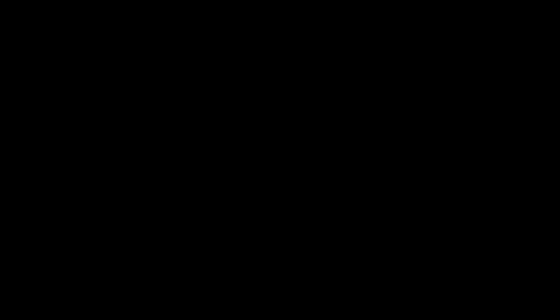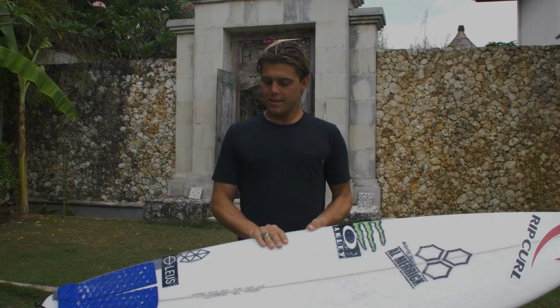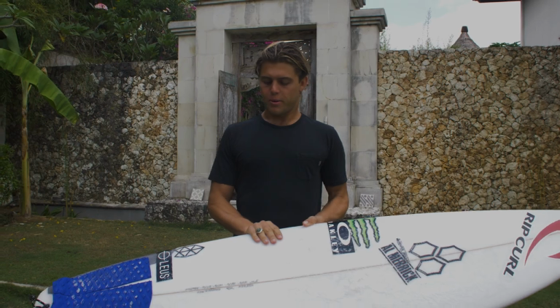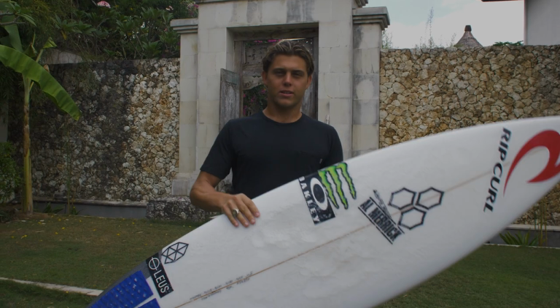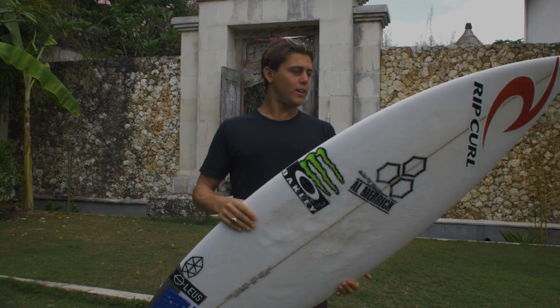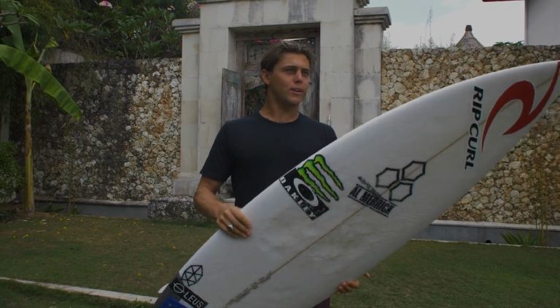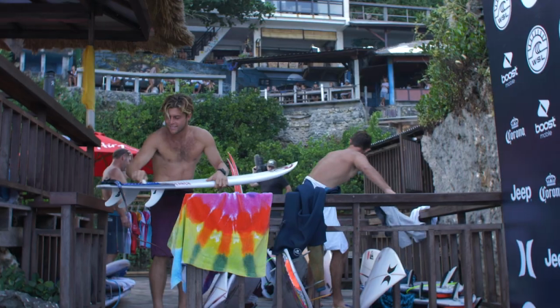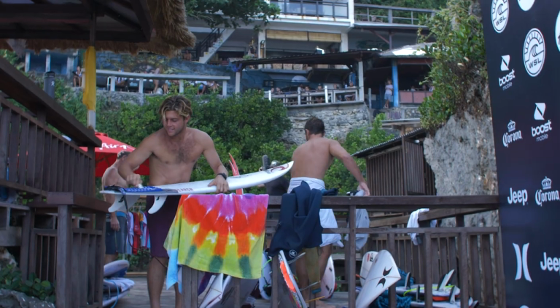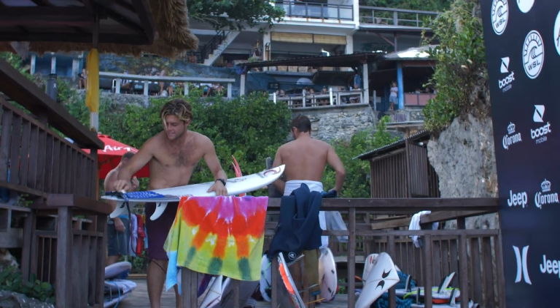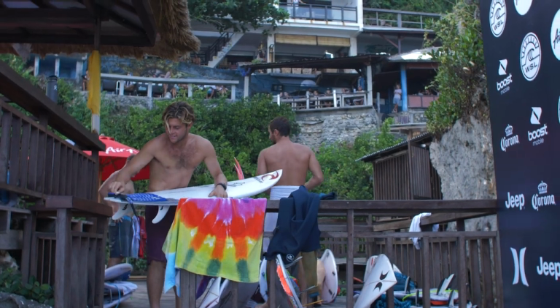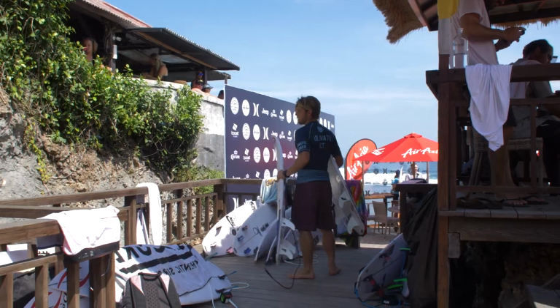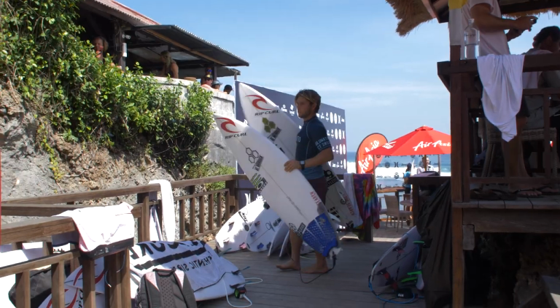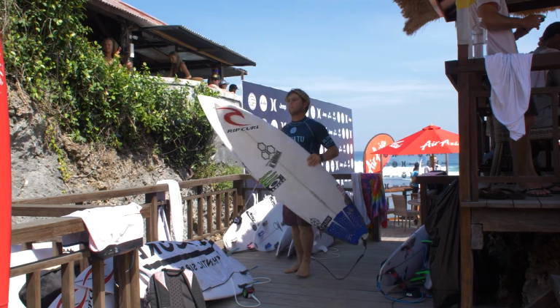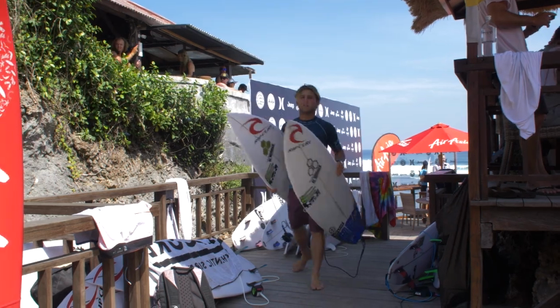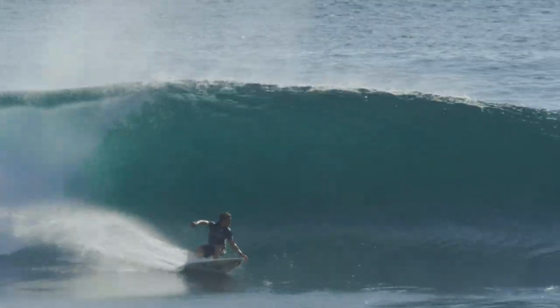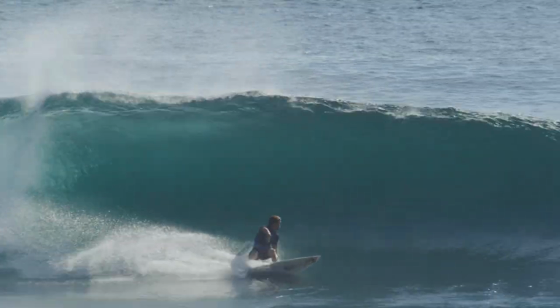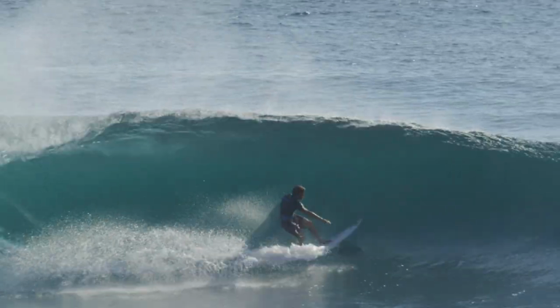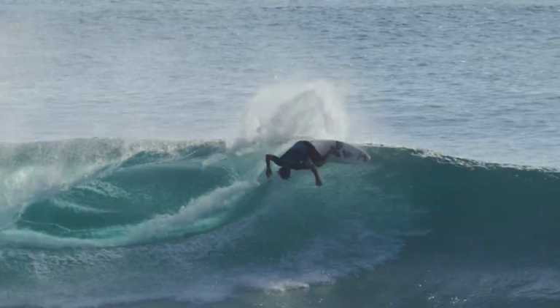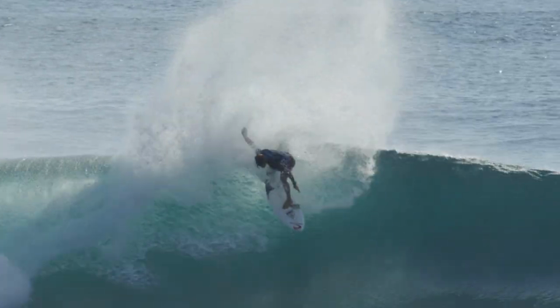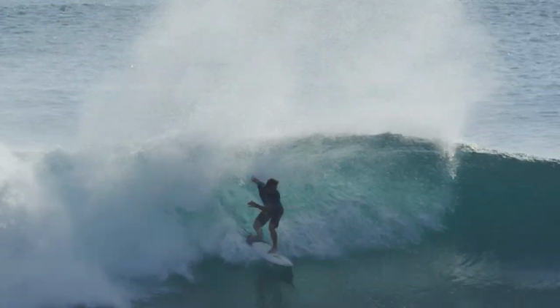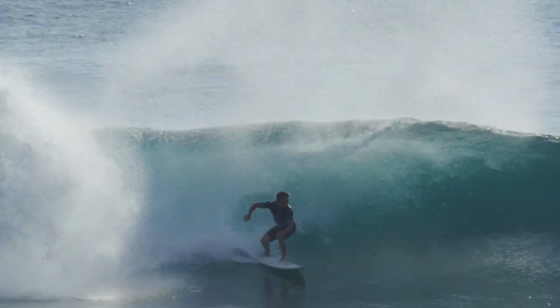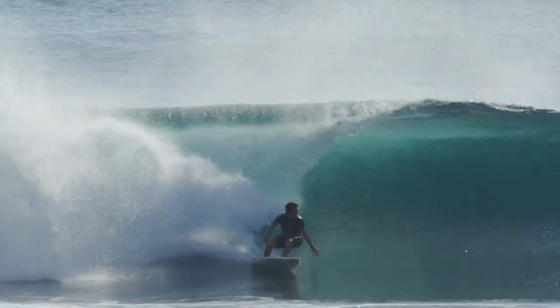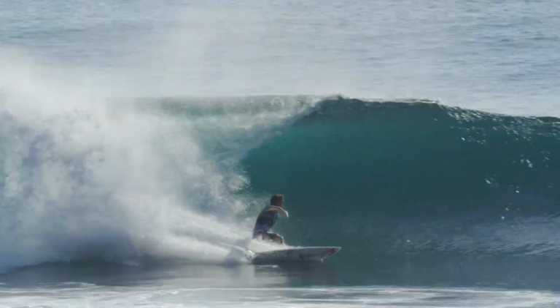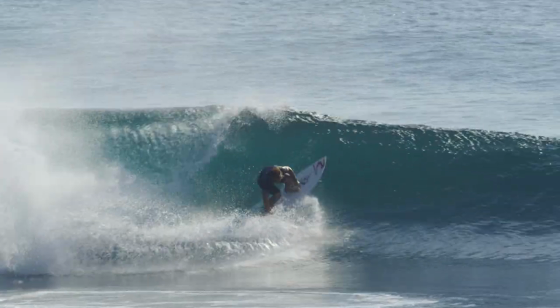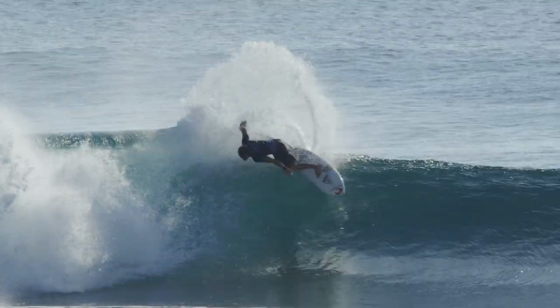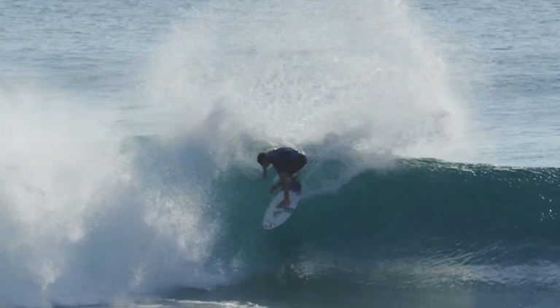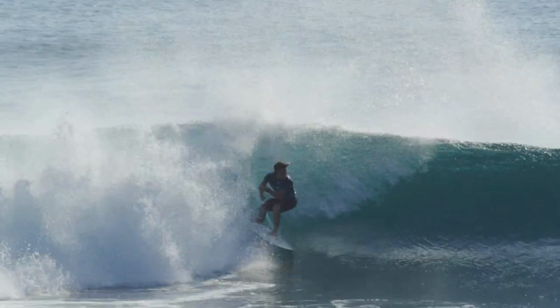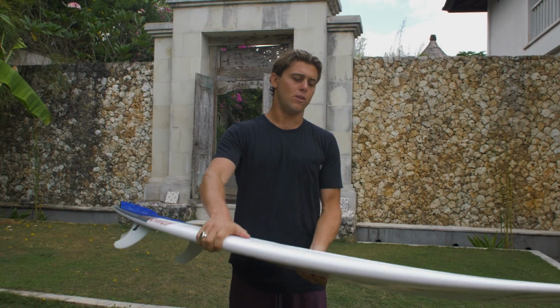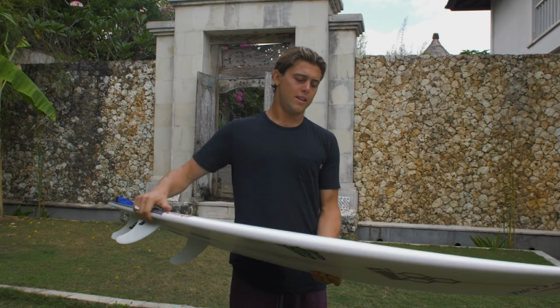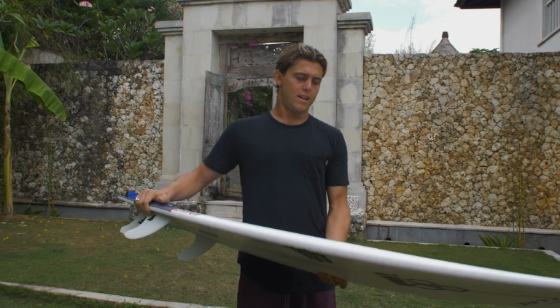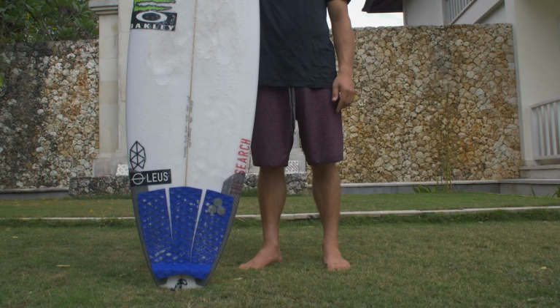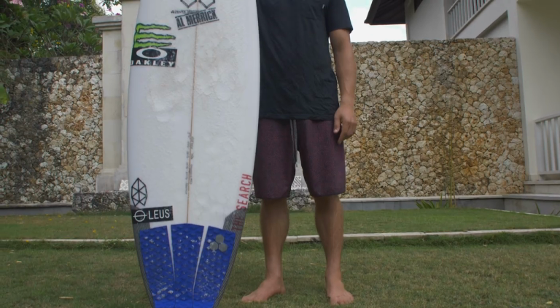This is the board that I was just riding at Uluwatu for the CT Conf. This is actually a board that was made for Brazil, right after Brazil — last year I think. So it's about a year old, and it's a Proton.